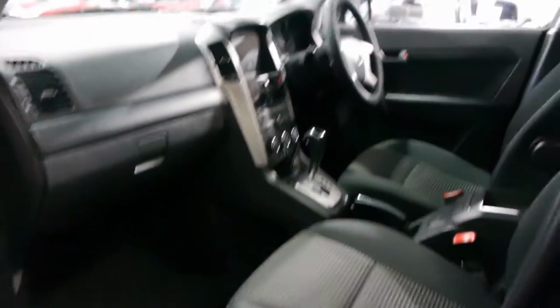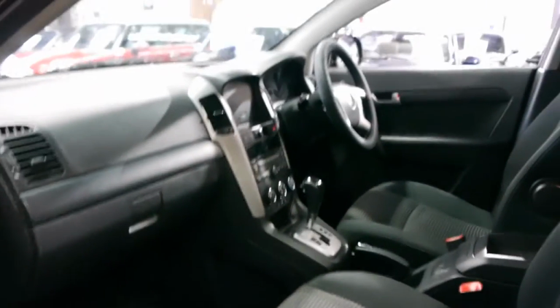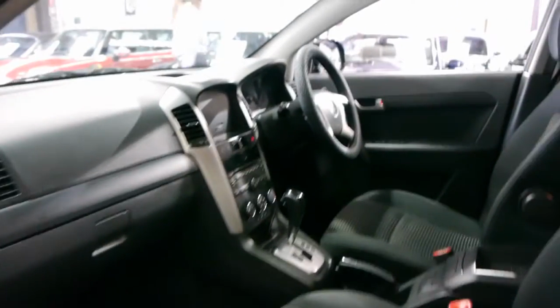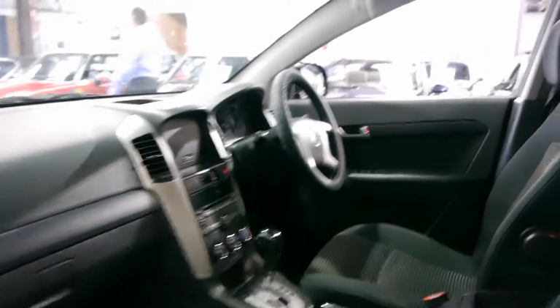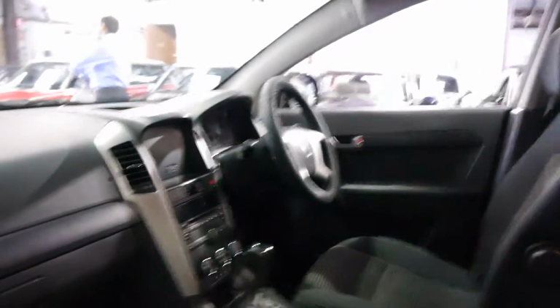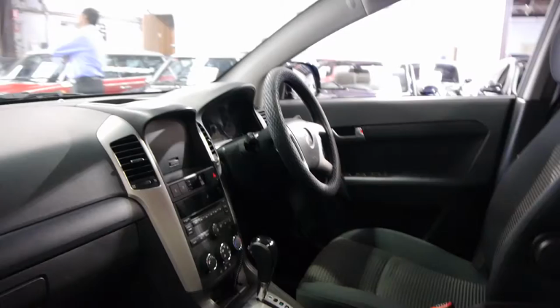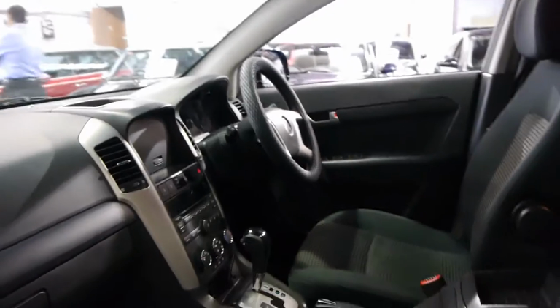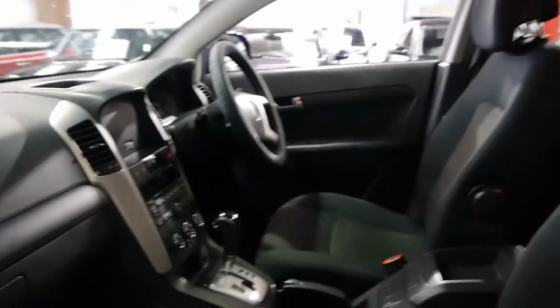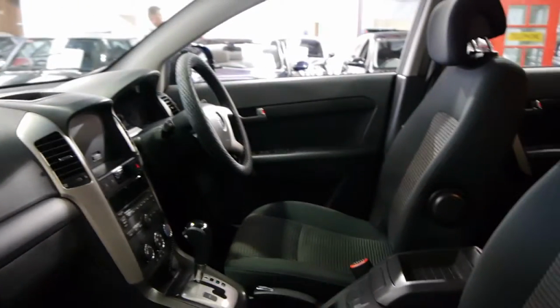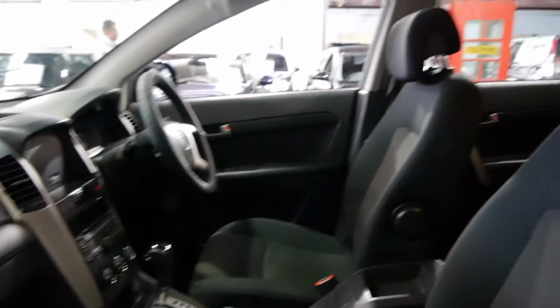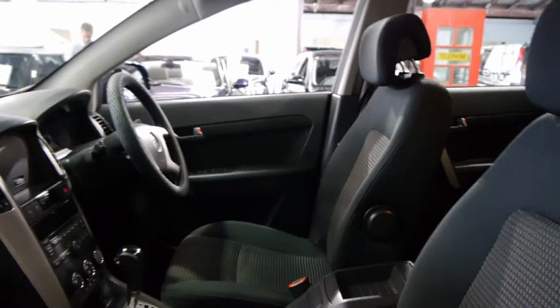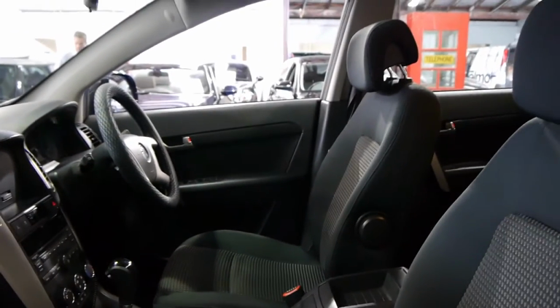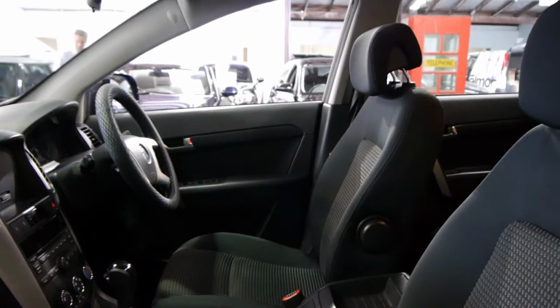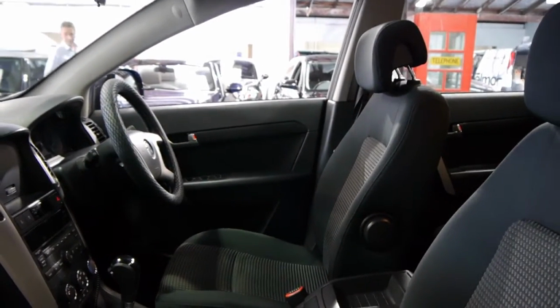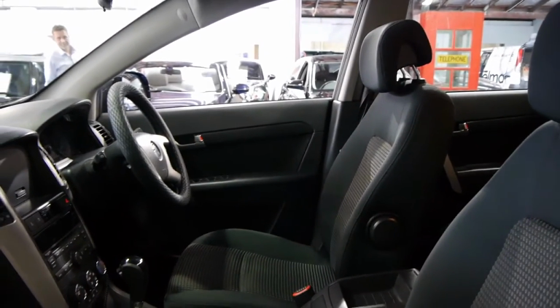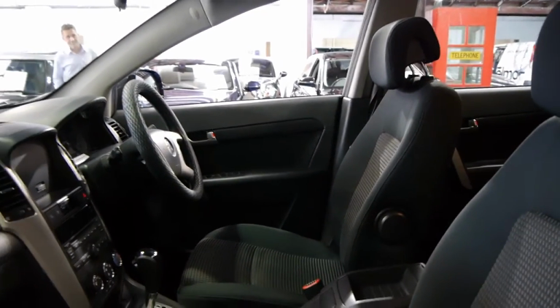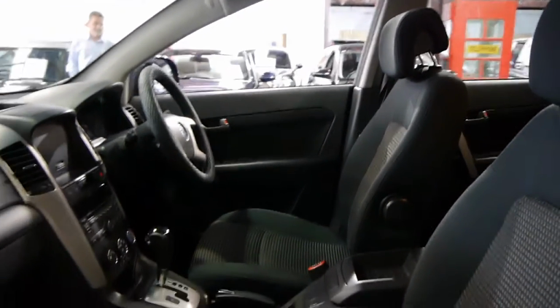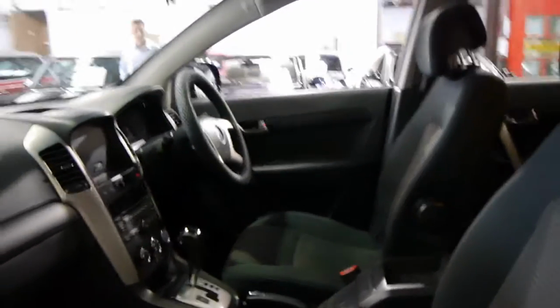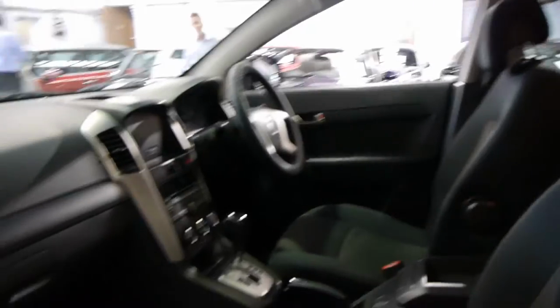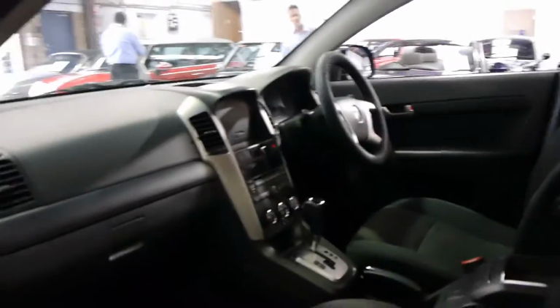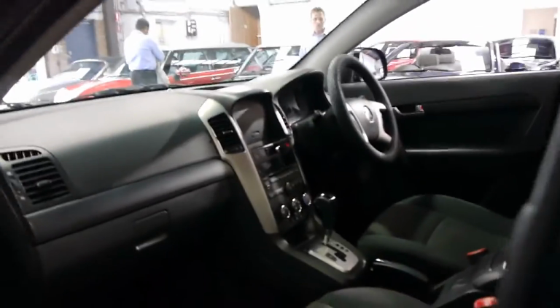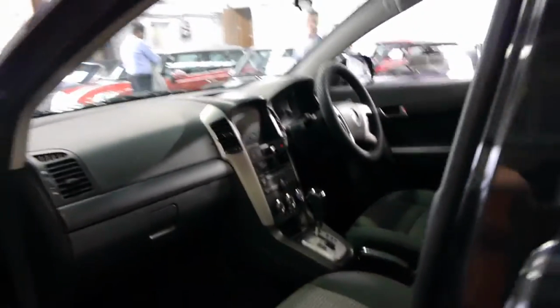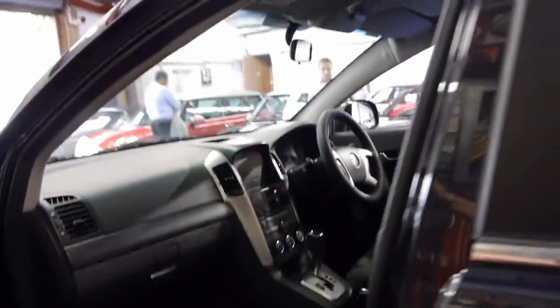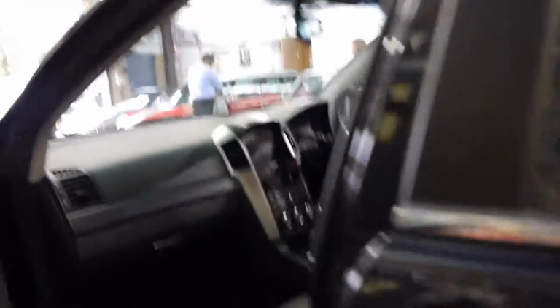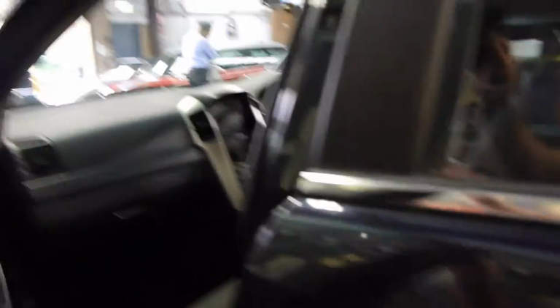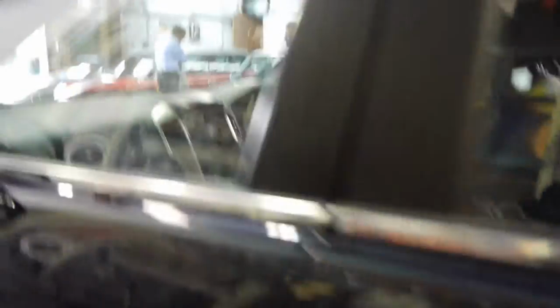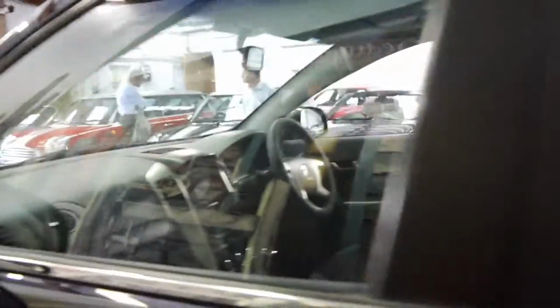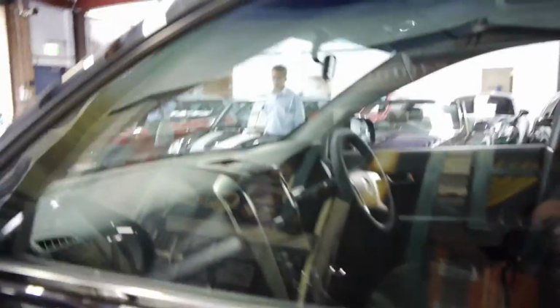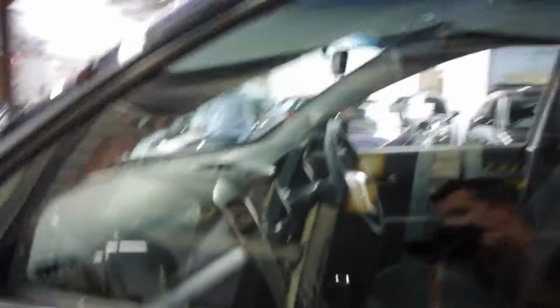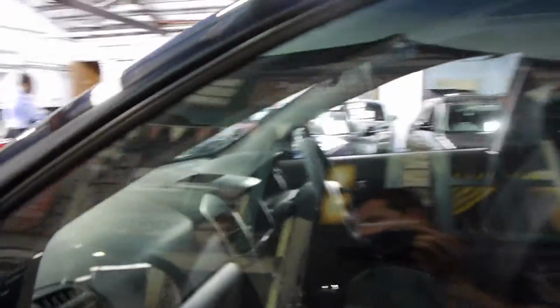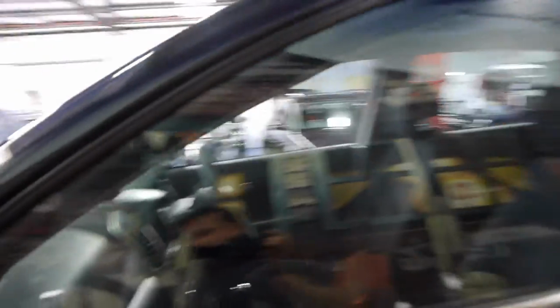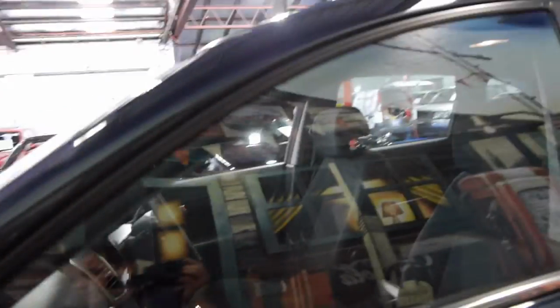So if you've been looking at these Captivas, we certainly think you should come and have a look at this one. We think it represents excellent value and still has very low kilometres. The tyres are in good condition as well.